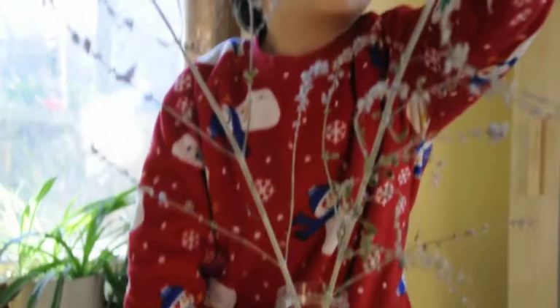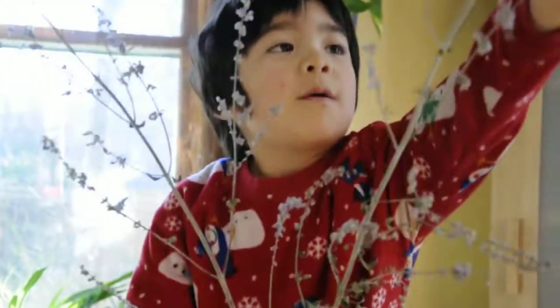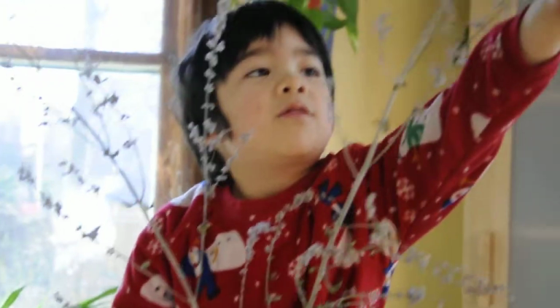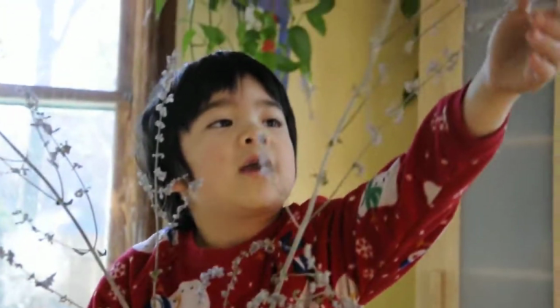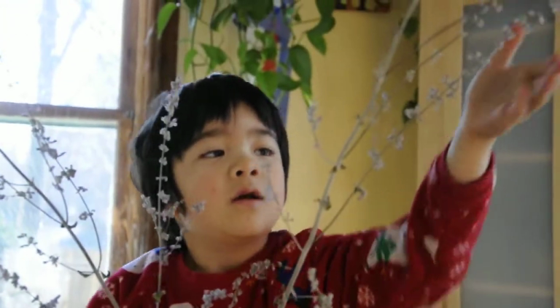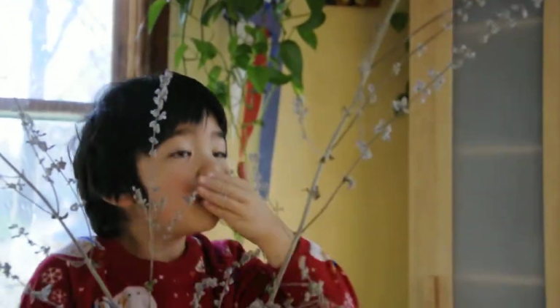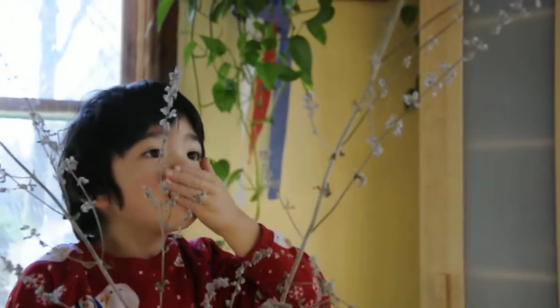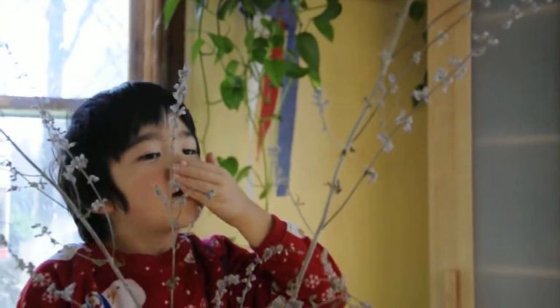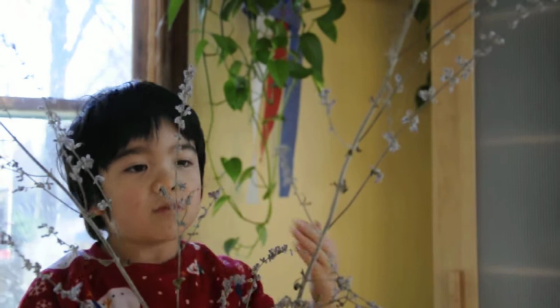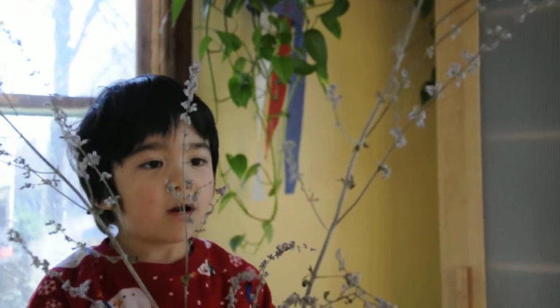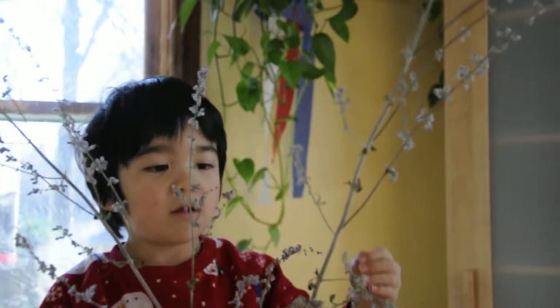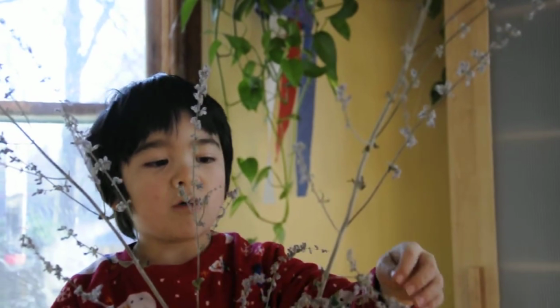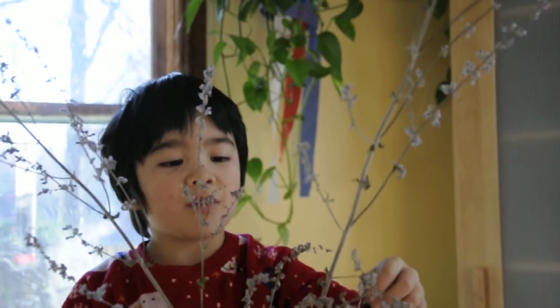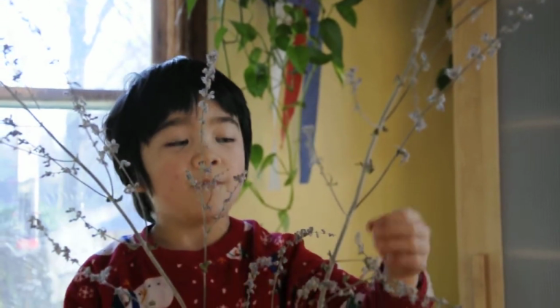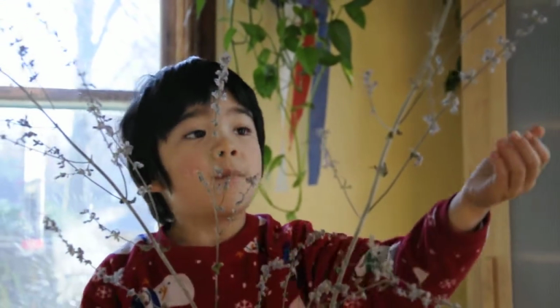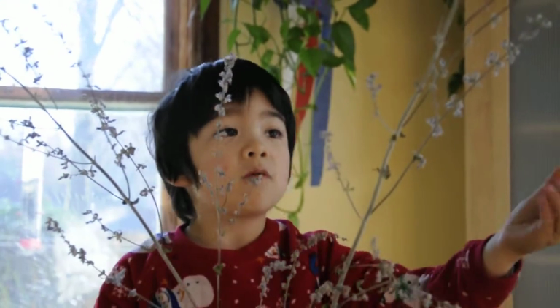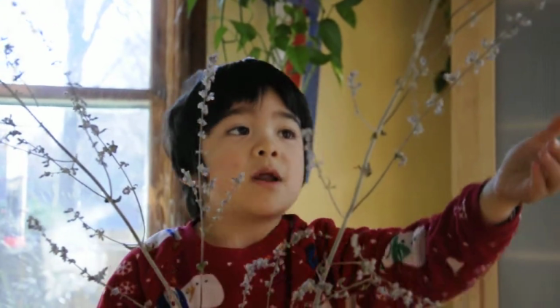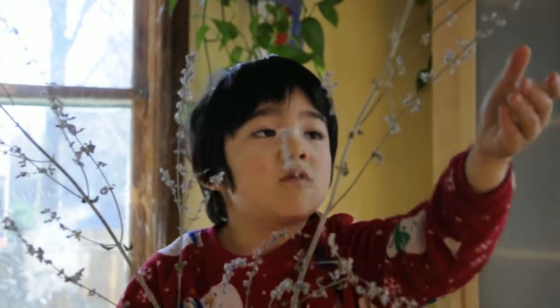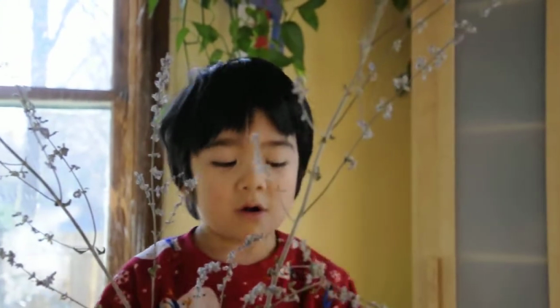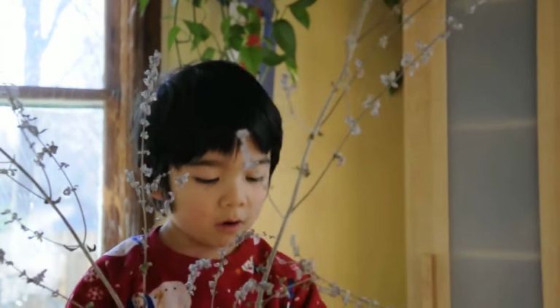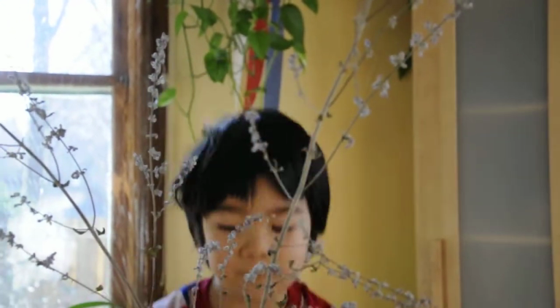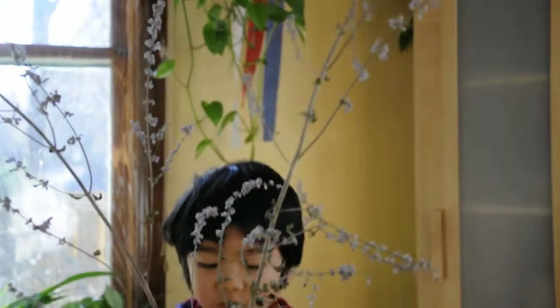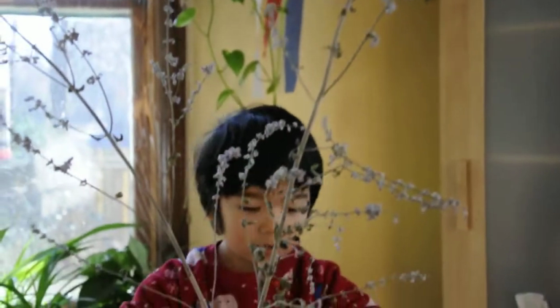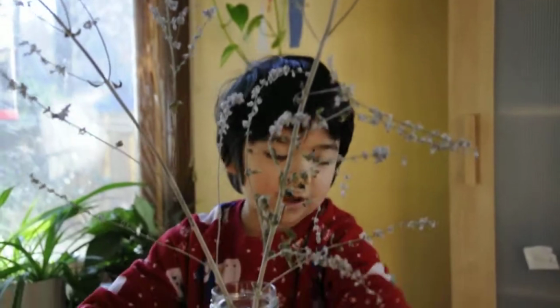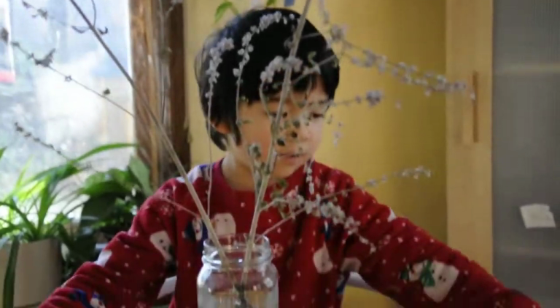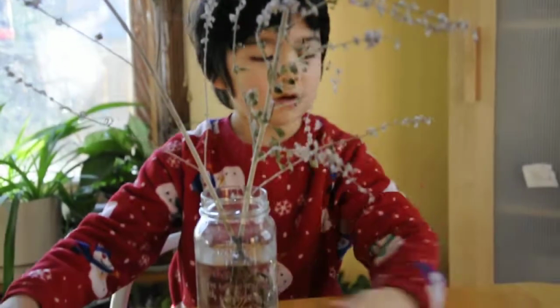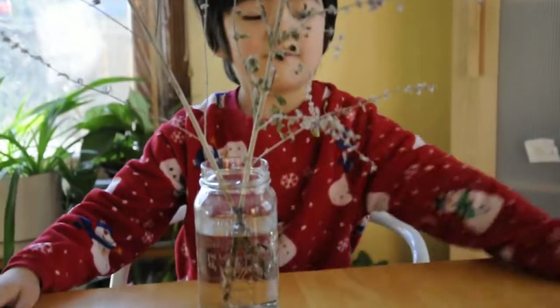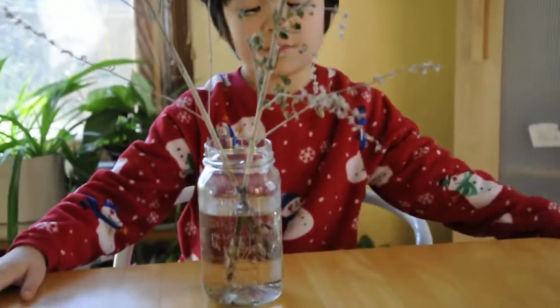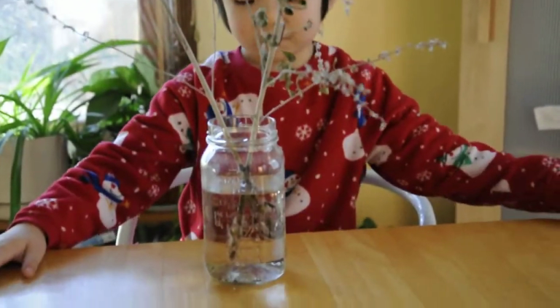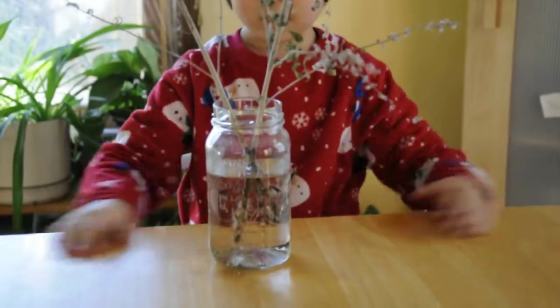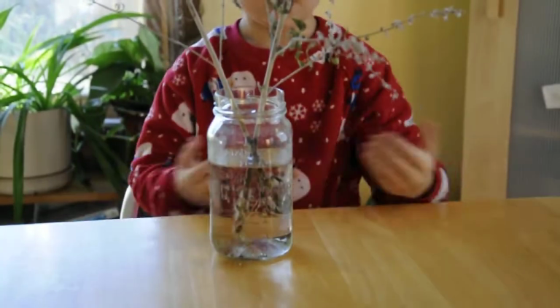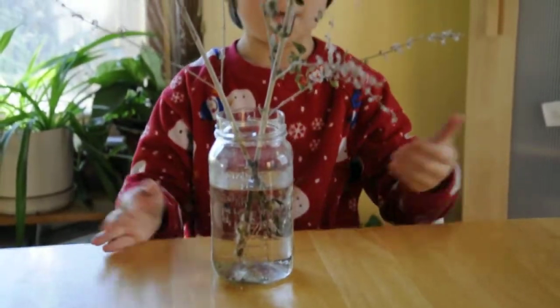When you rub the sage and smell your hand, it smells awesome. But don't rub it too hard or all the flowers will come down and you'll have to put them away.